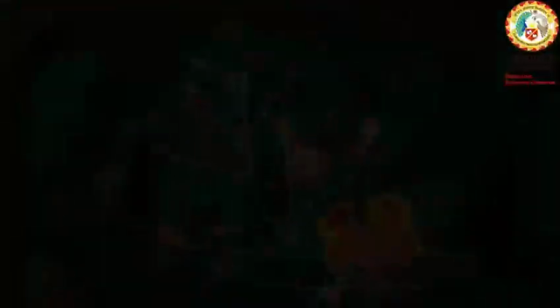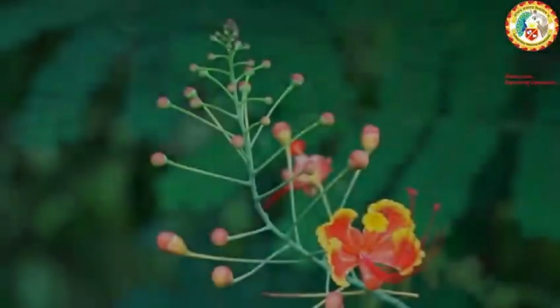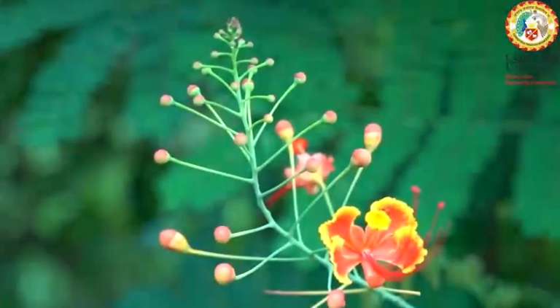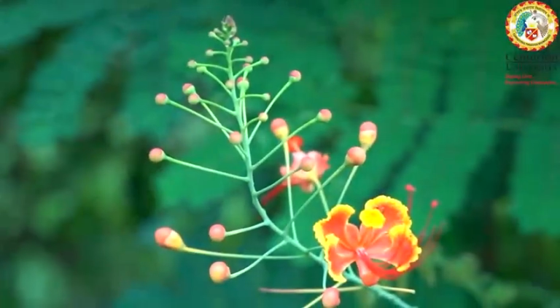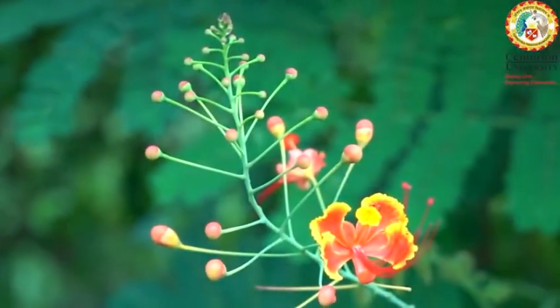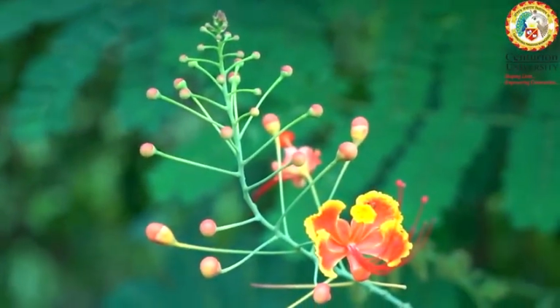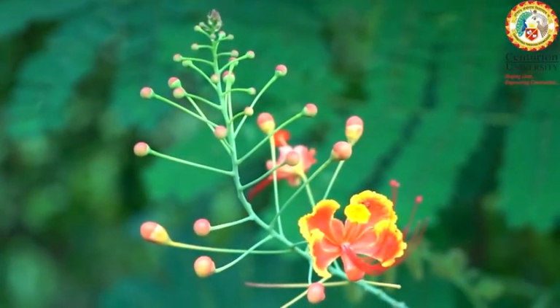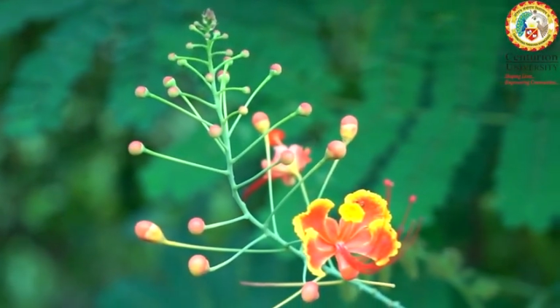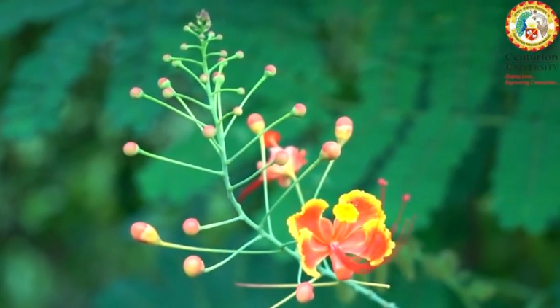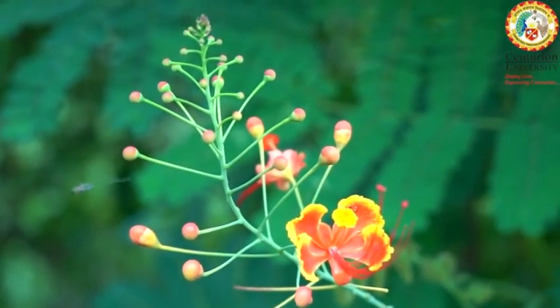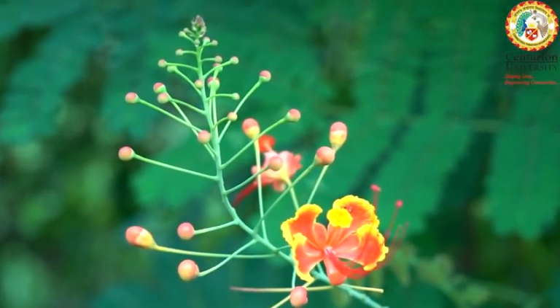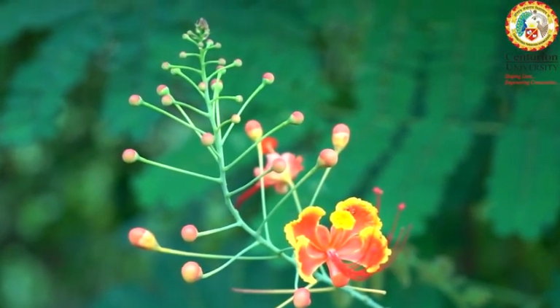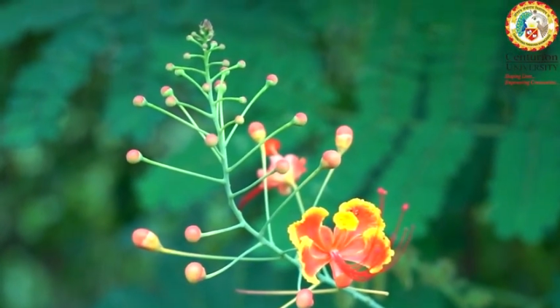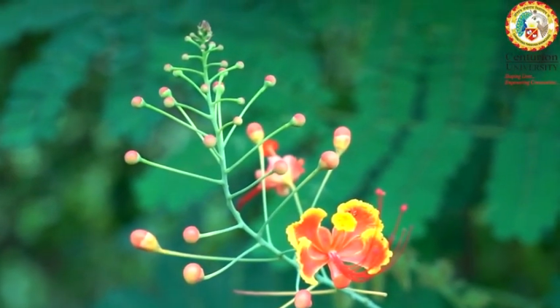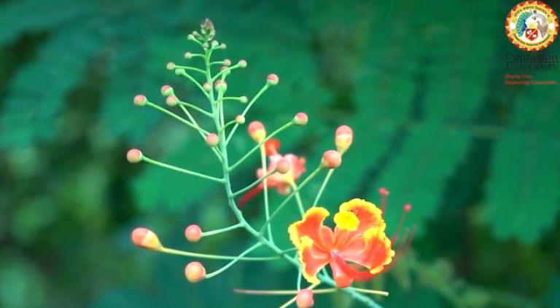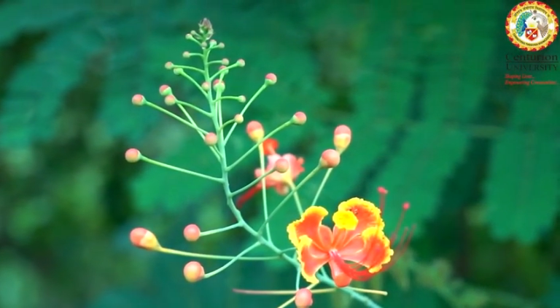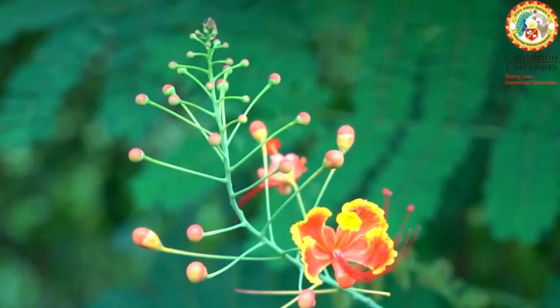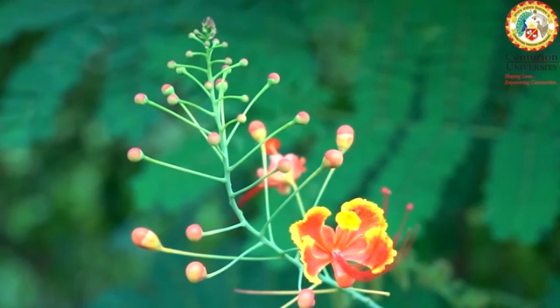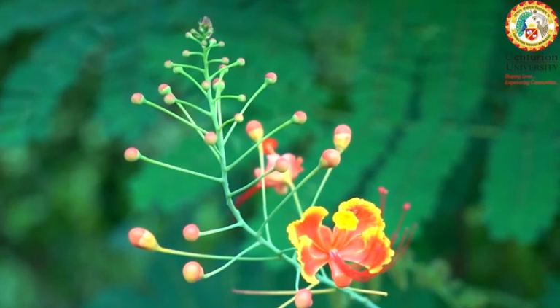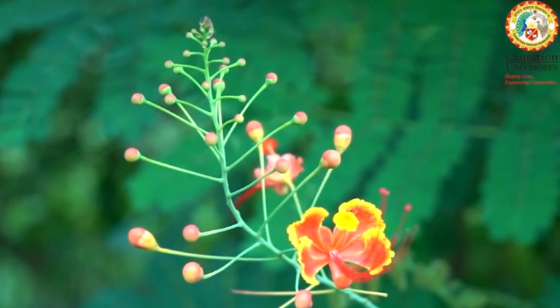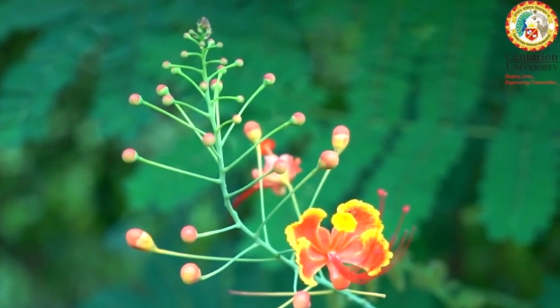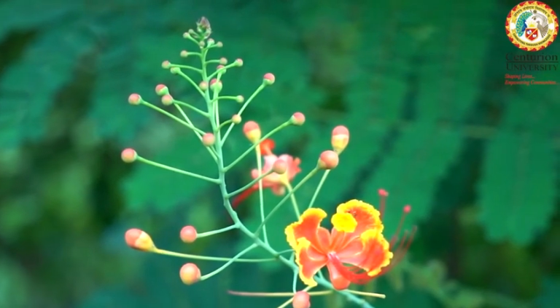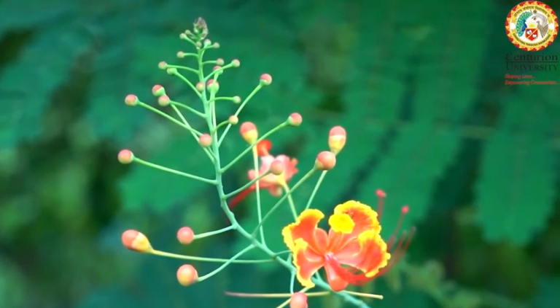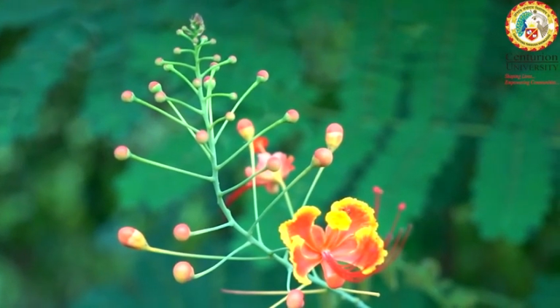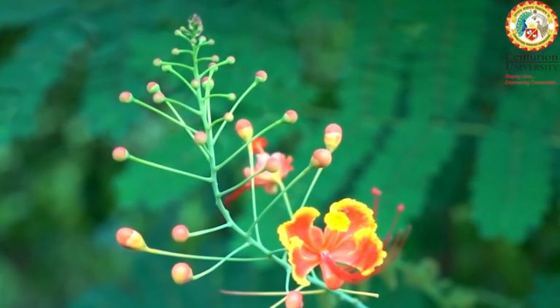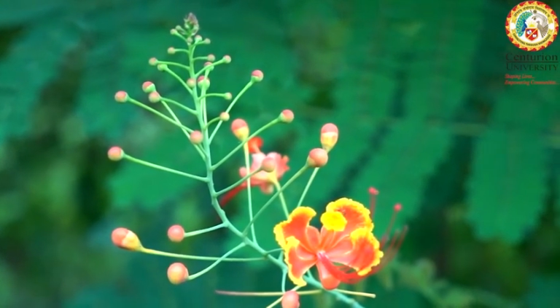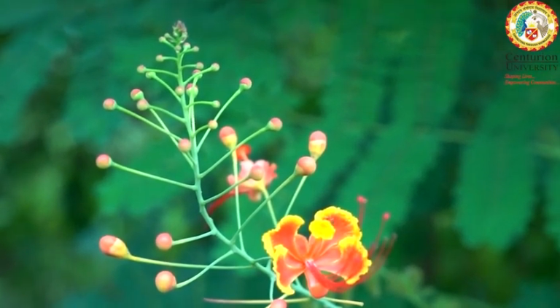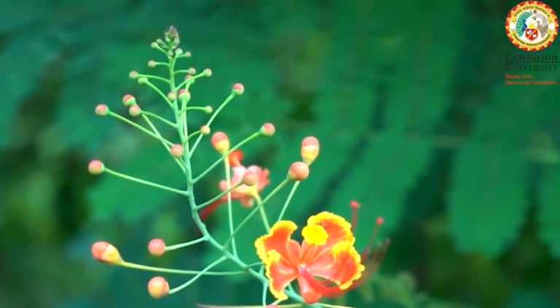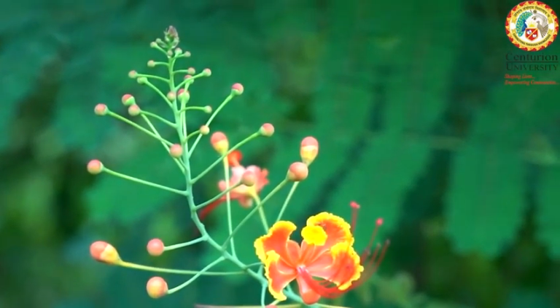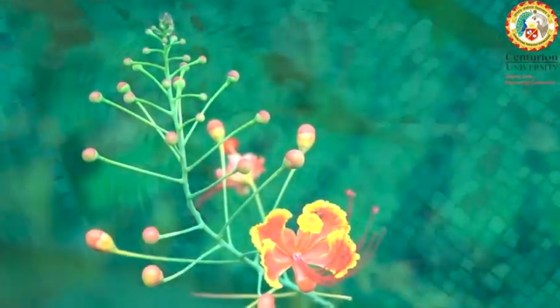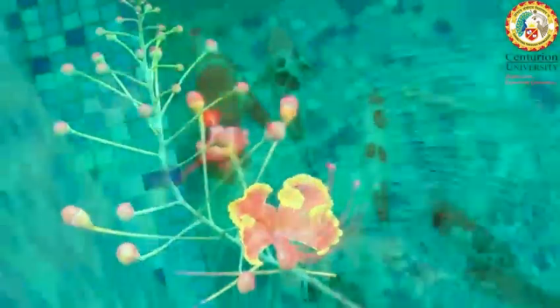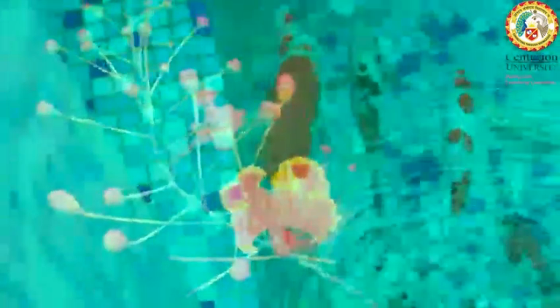Watch butterflies coming out of their tiny homes. Students learn about these colorful creatures and their life changes.